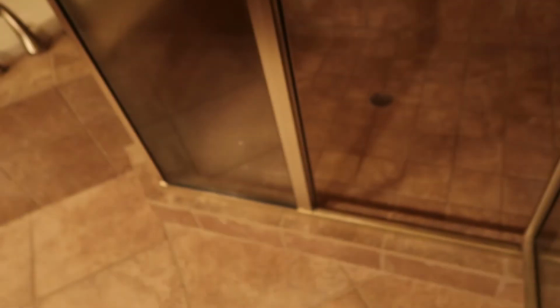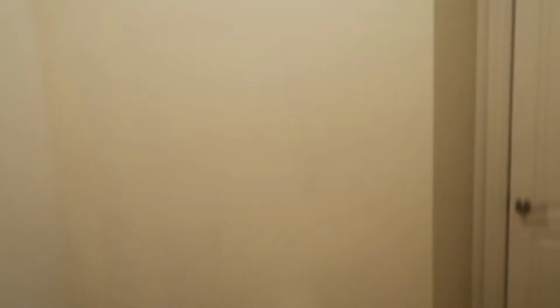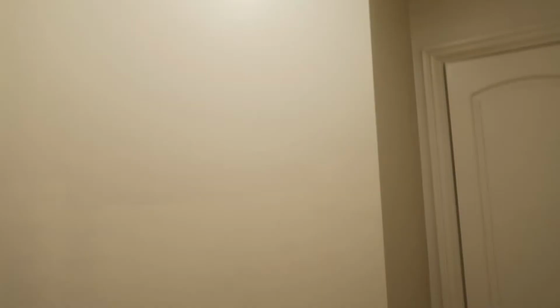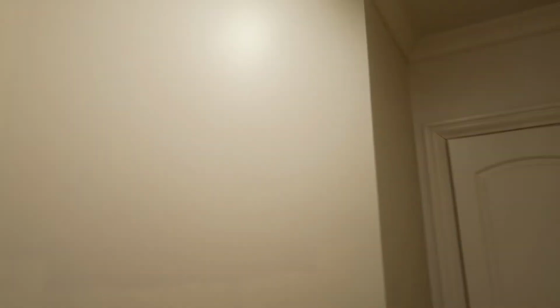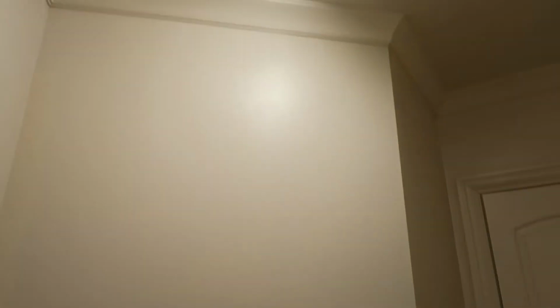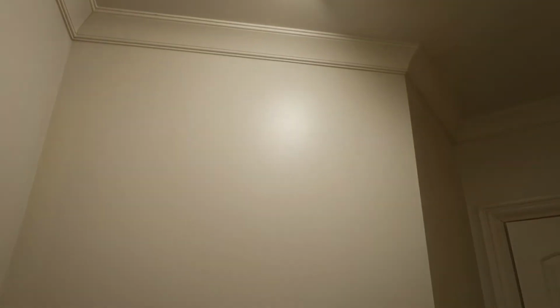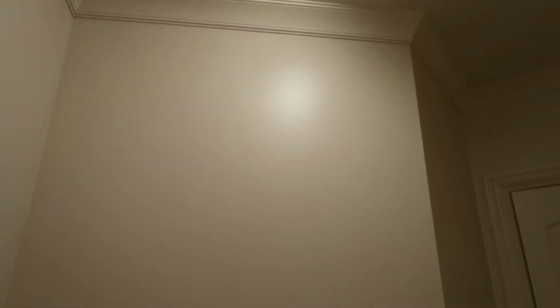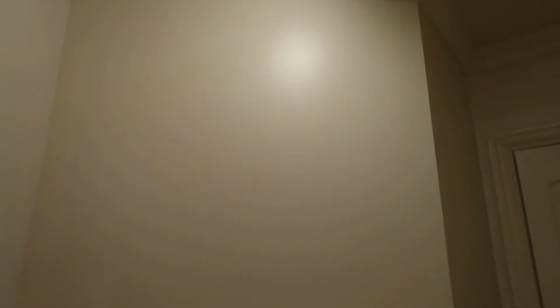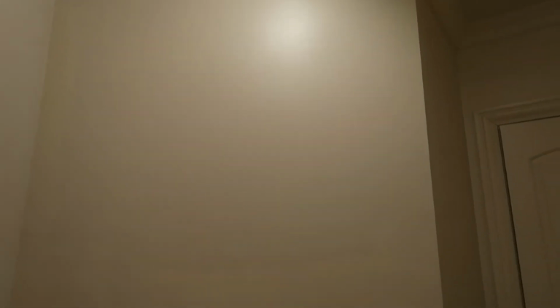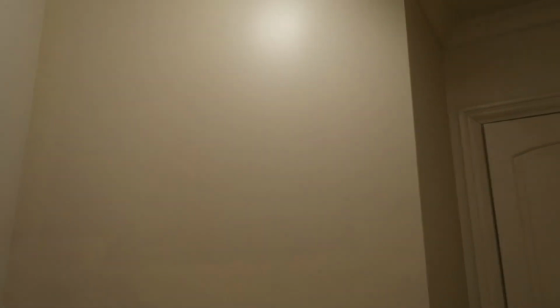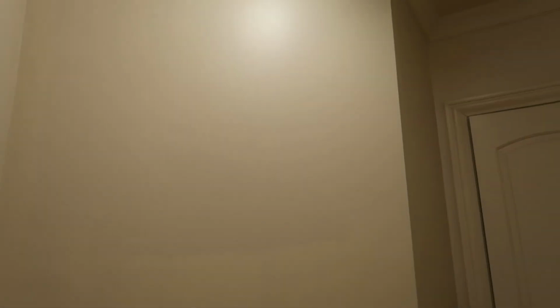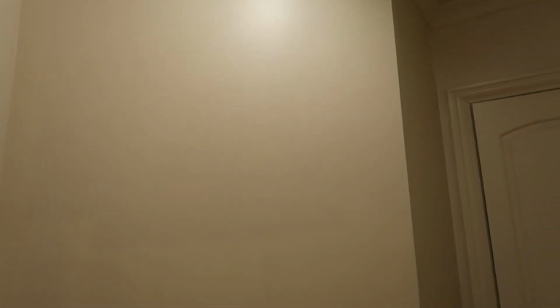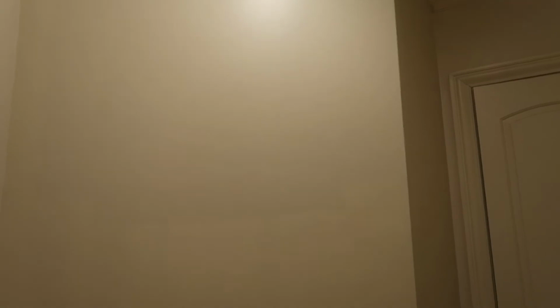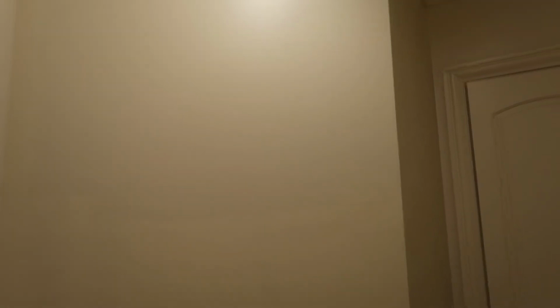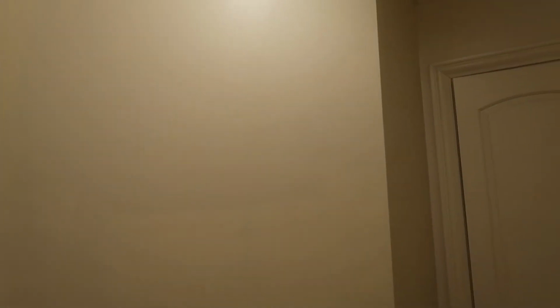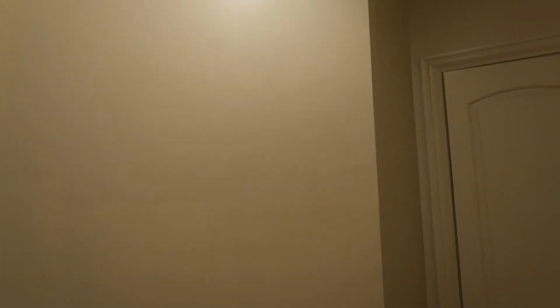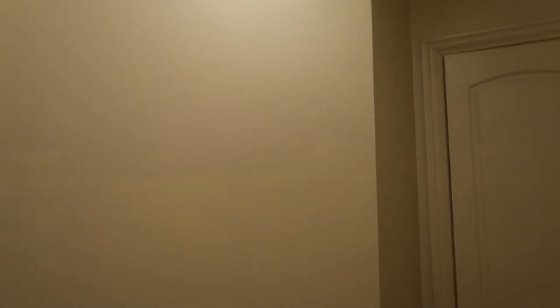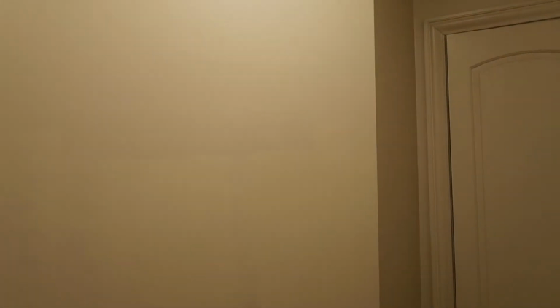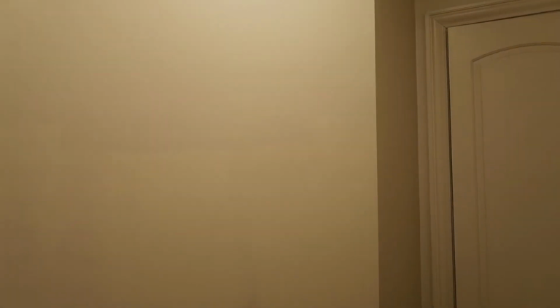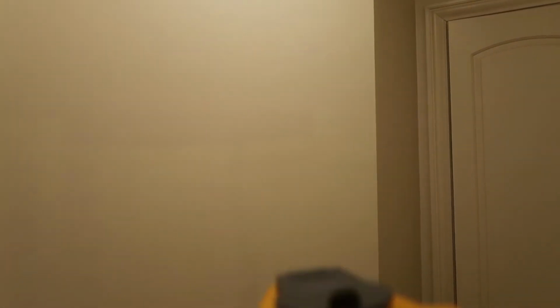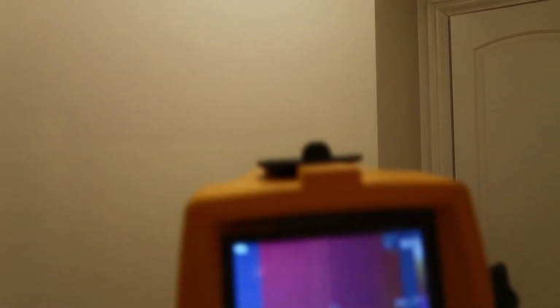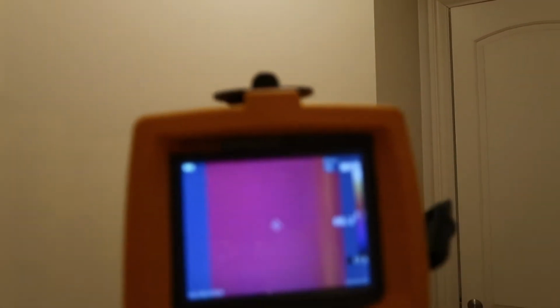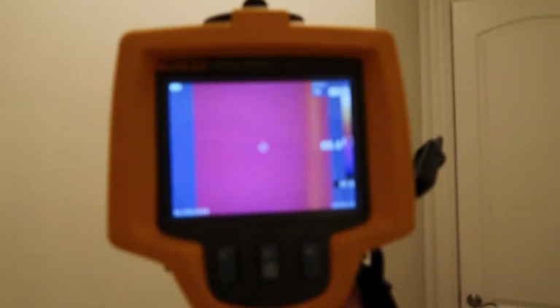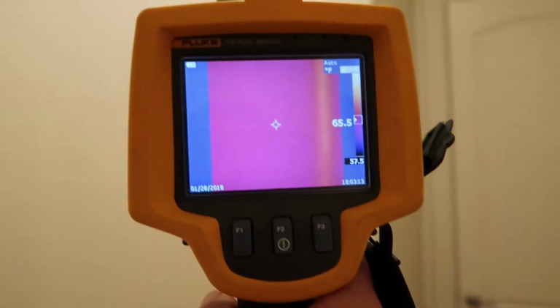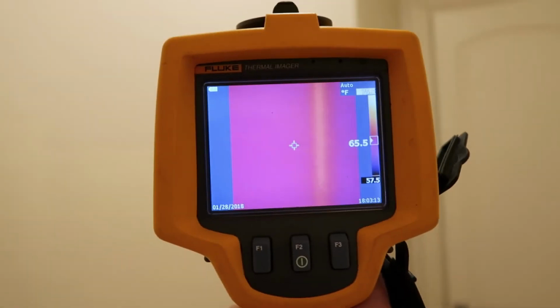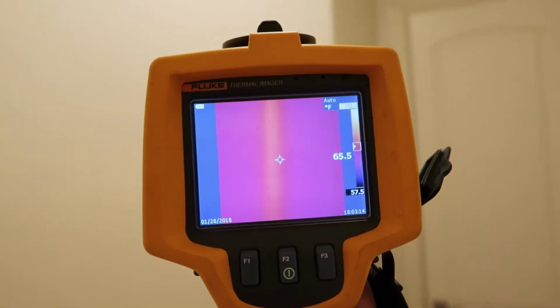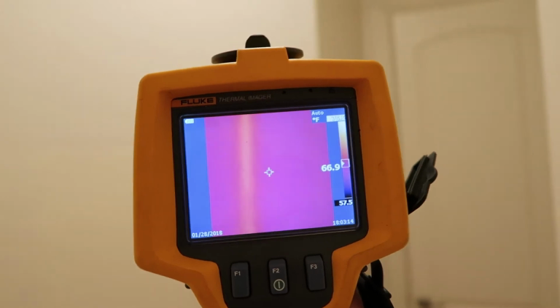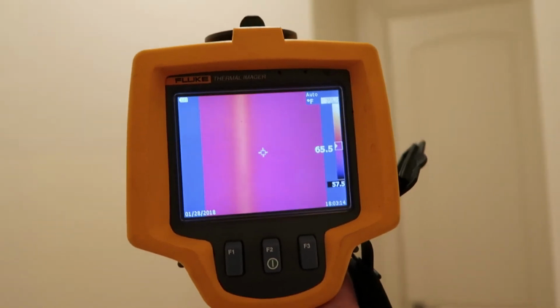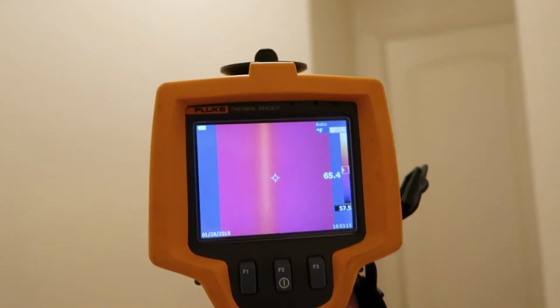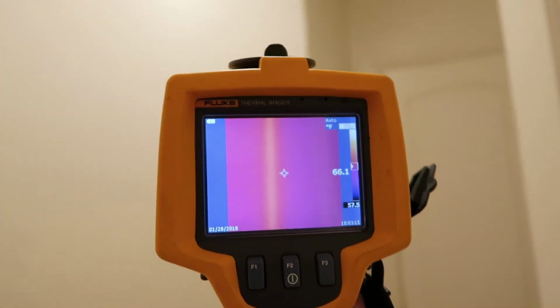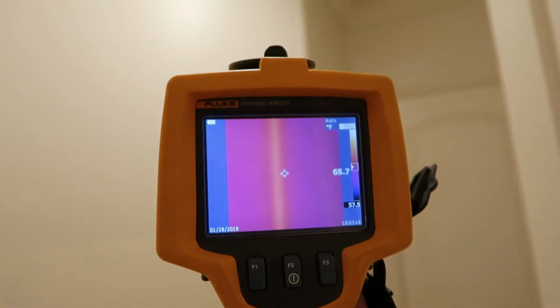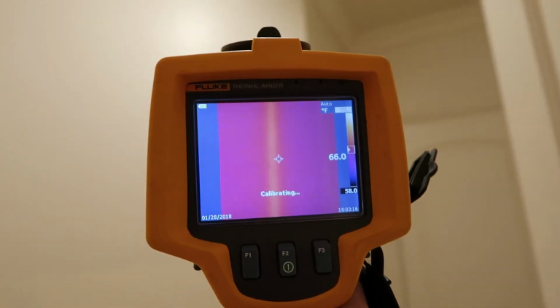Okay, so that pipe — I kind of know already — is coming down that wall from running the hot water upstairs. Let's see how the infrared can pick it up now.